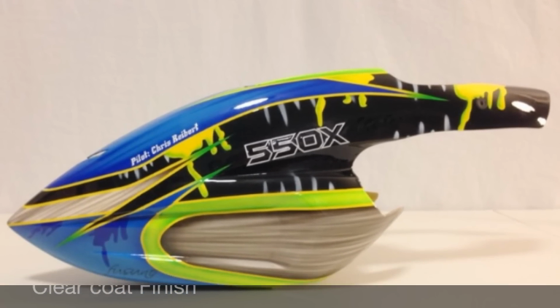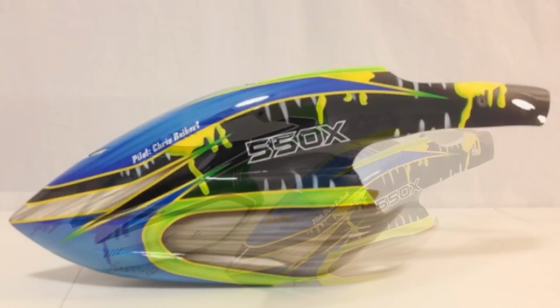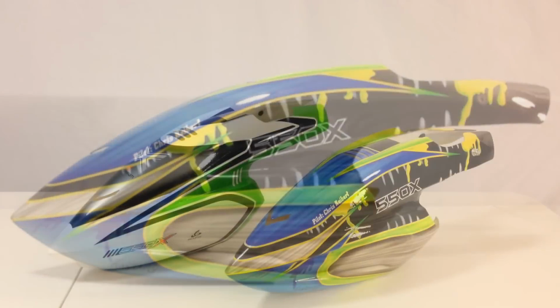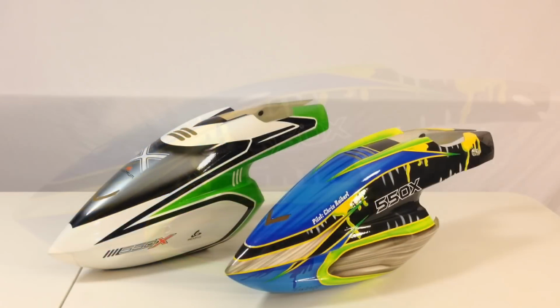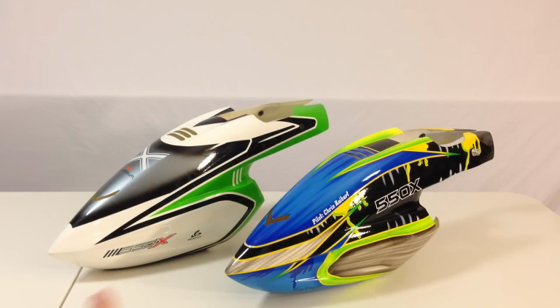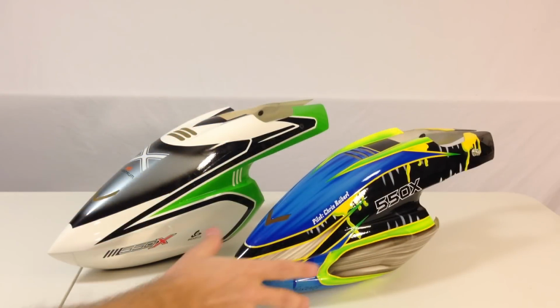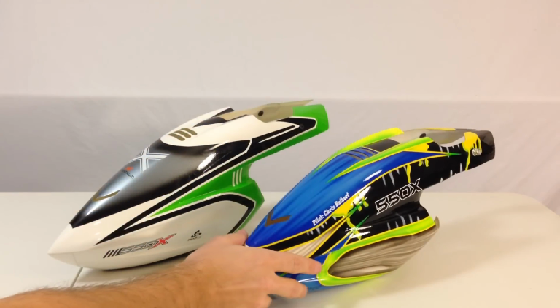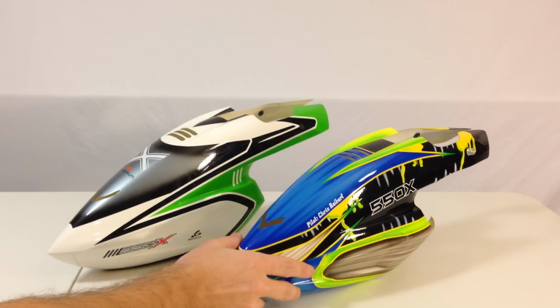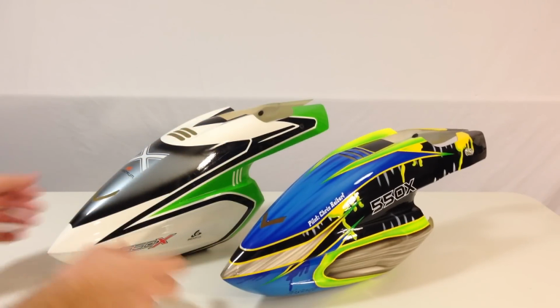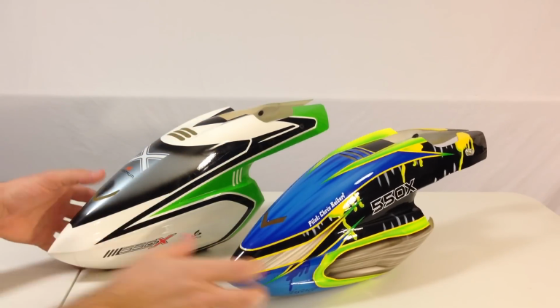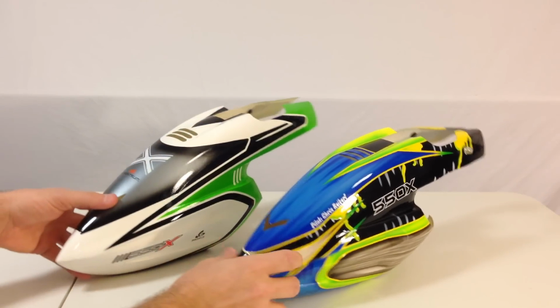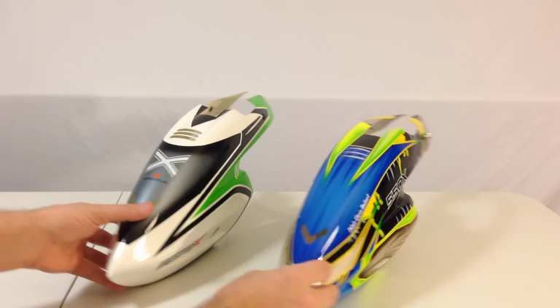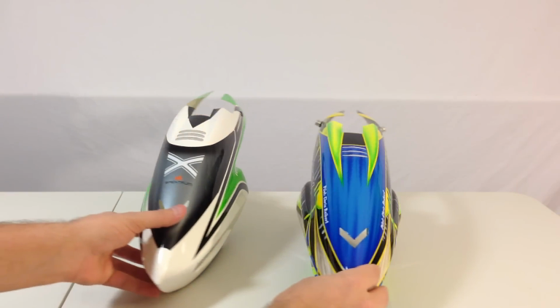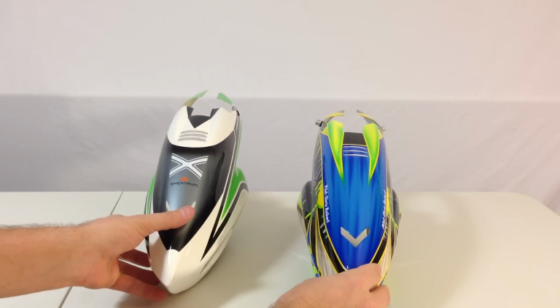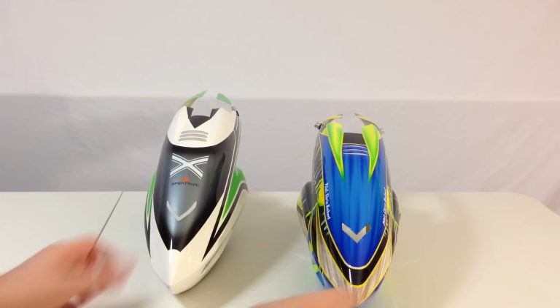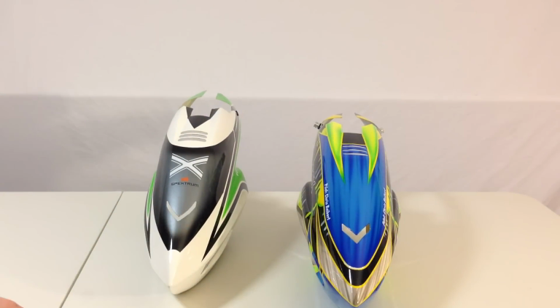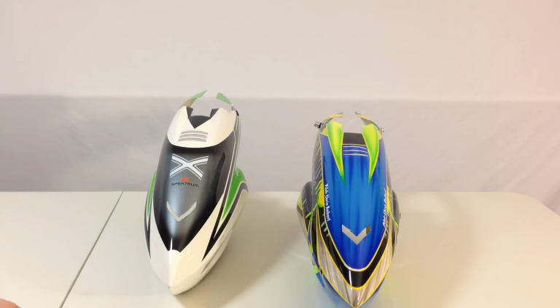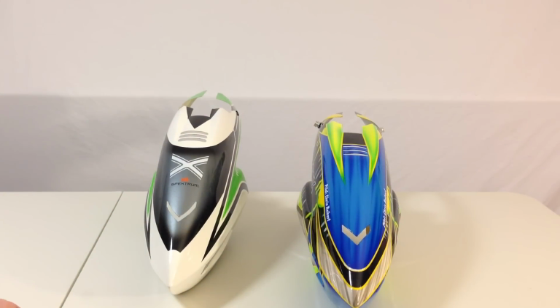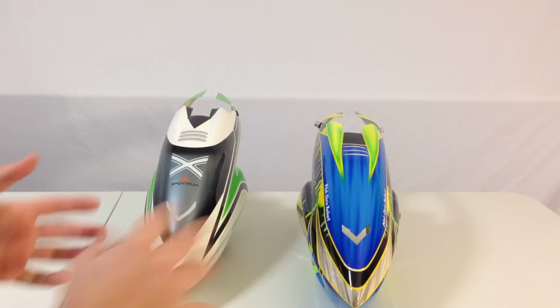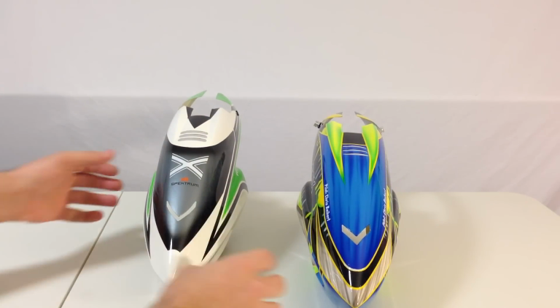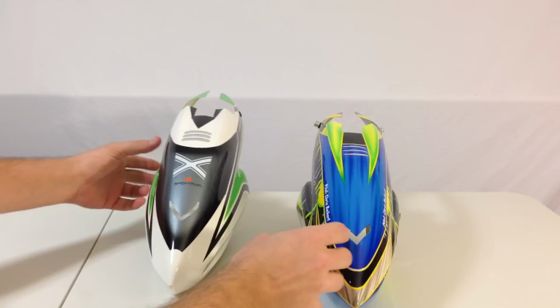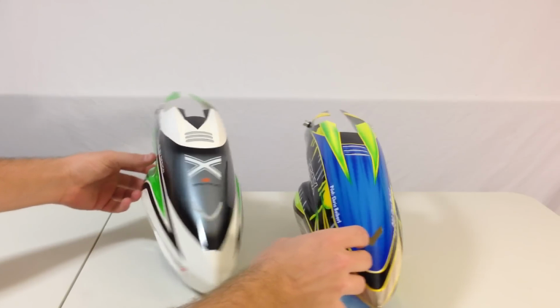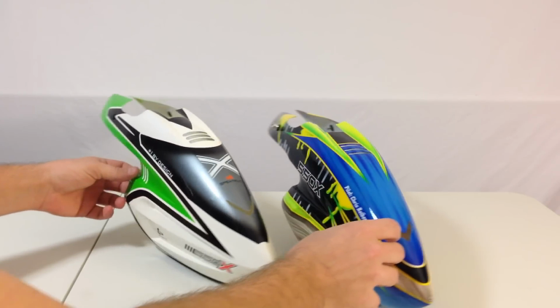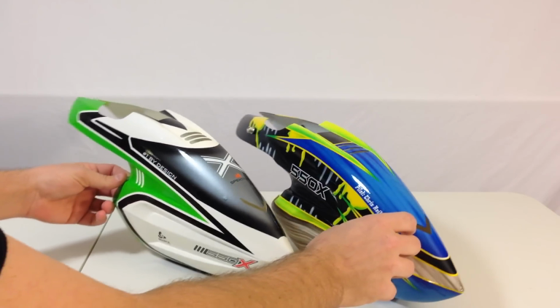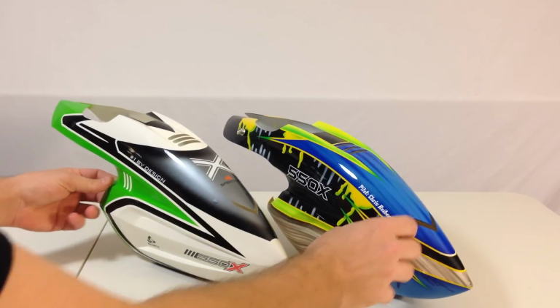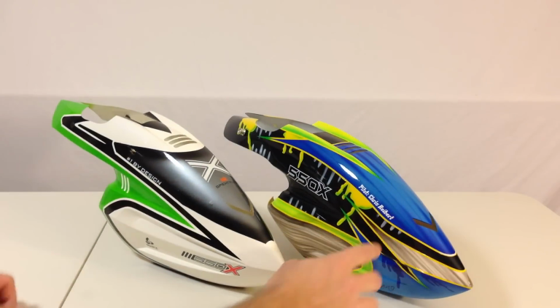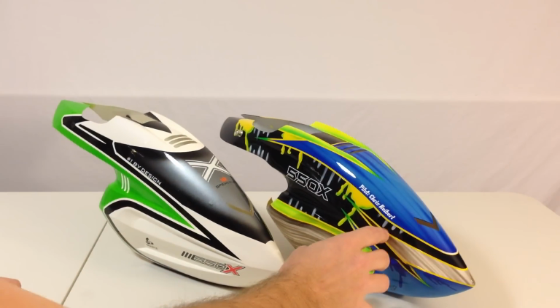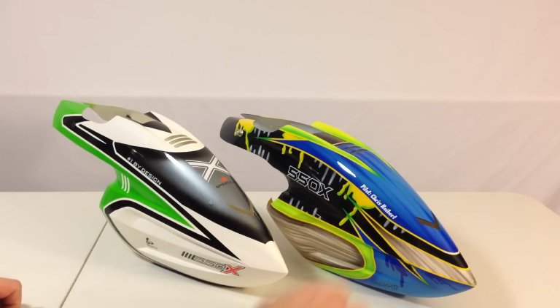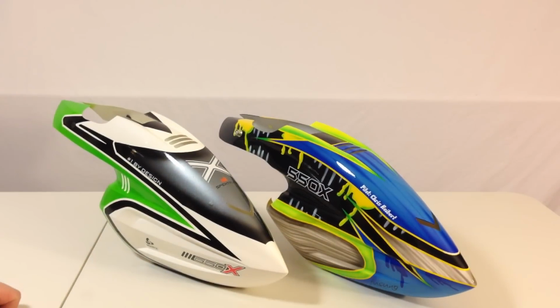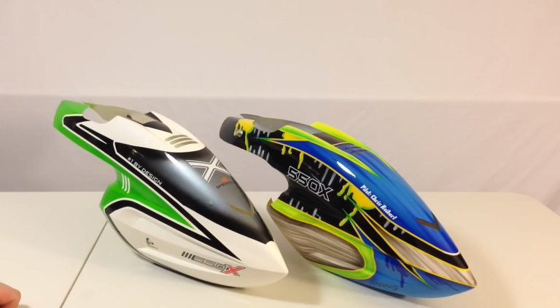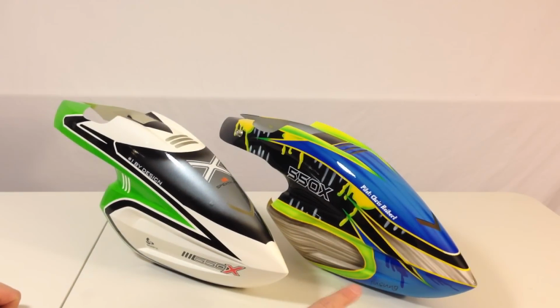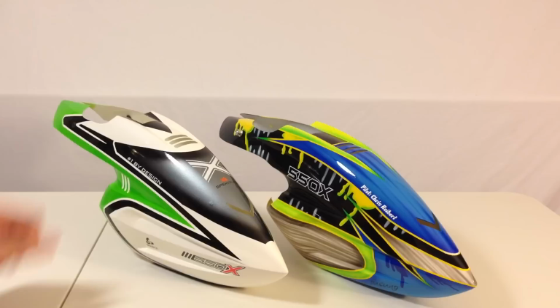I made a side comparison of my Fusuno canopy versus the stock canopy. Same shape — obviously the Fusuno is very bright with better colors.